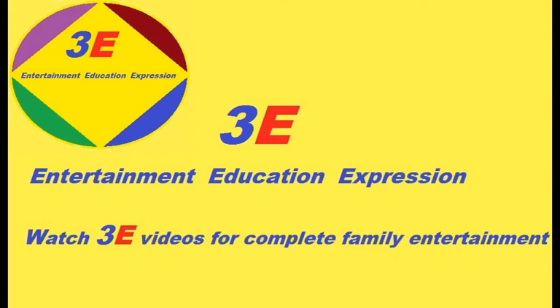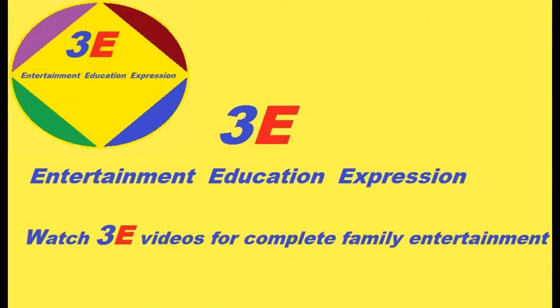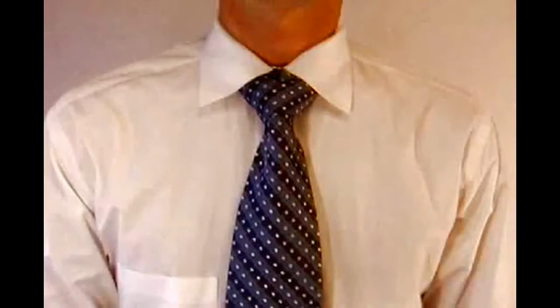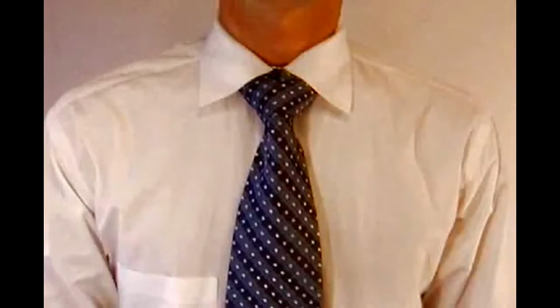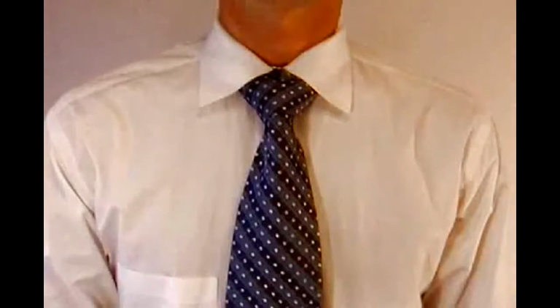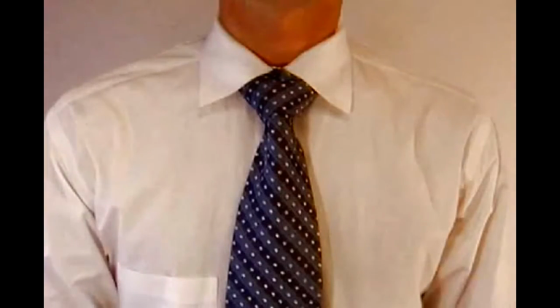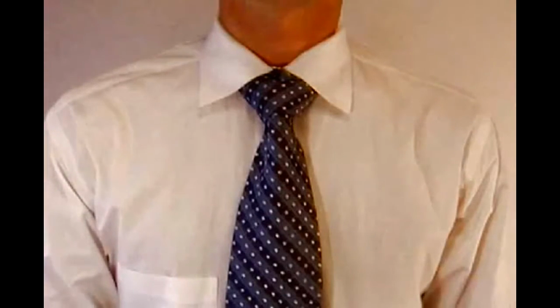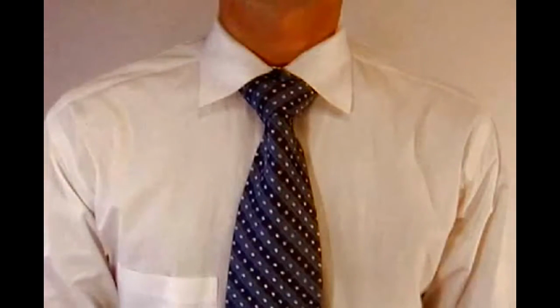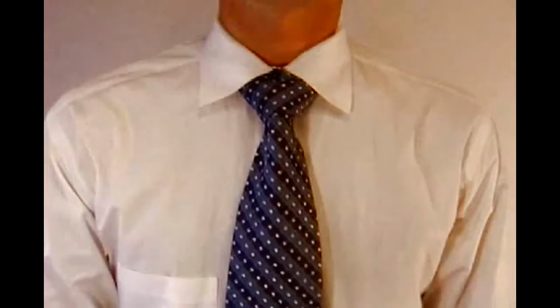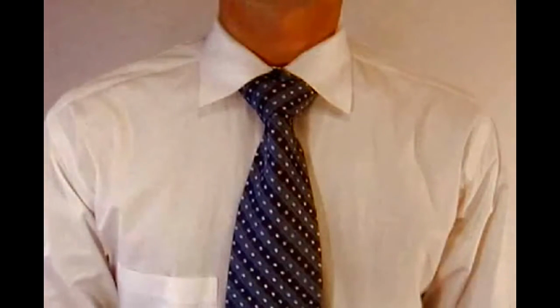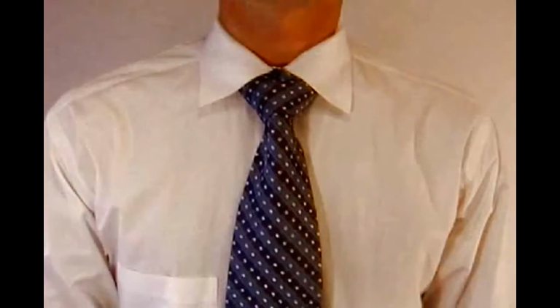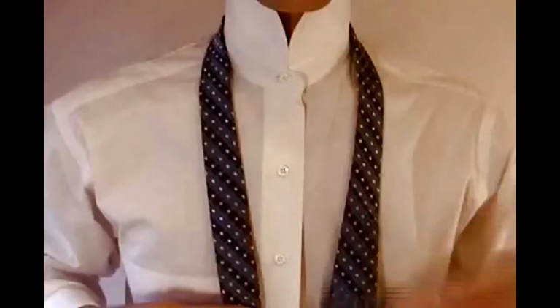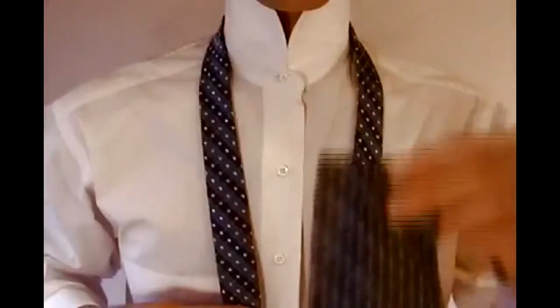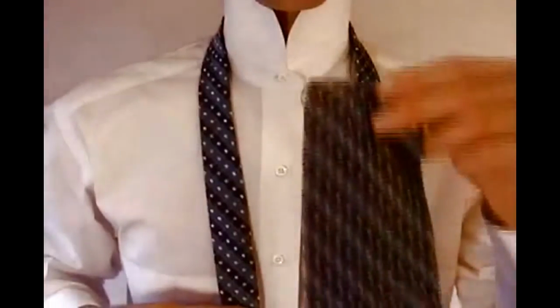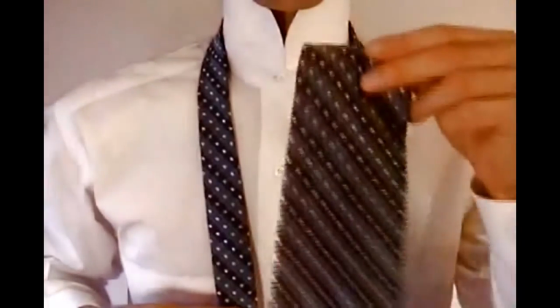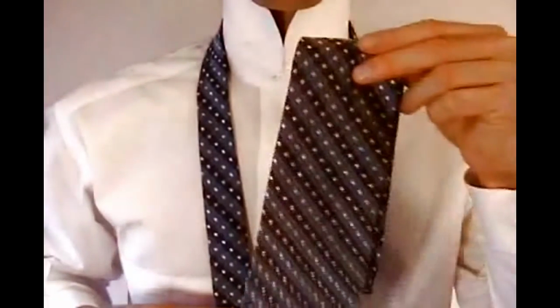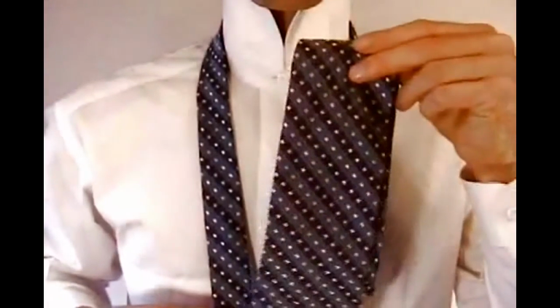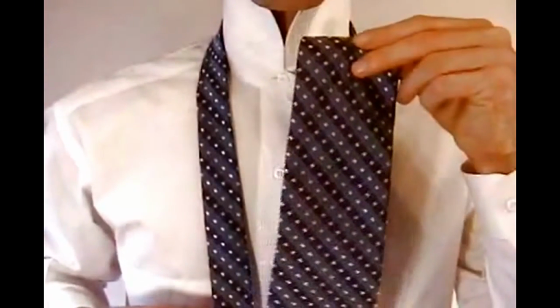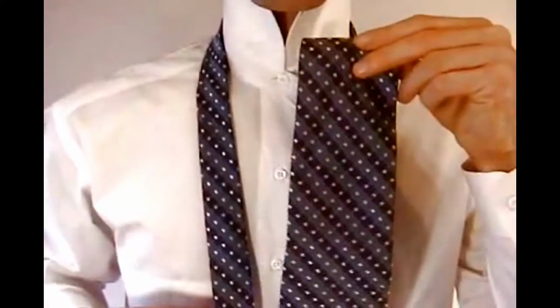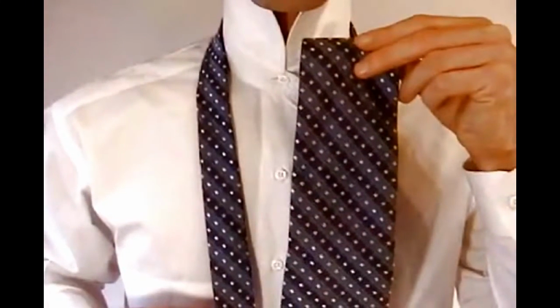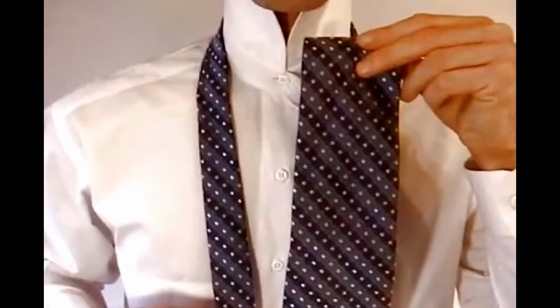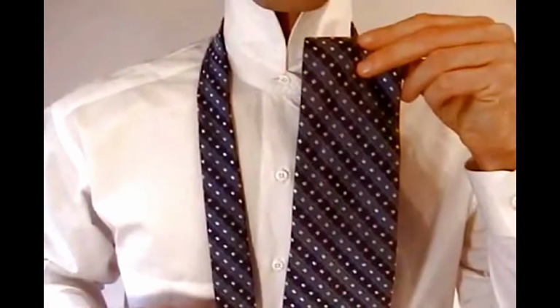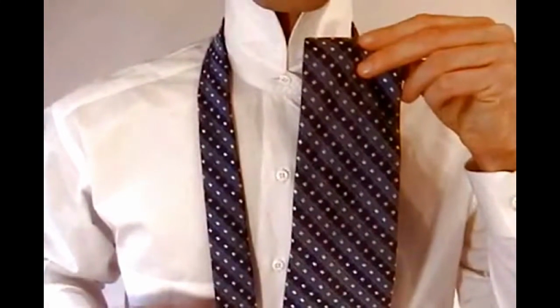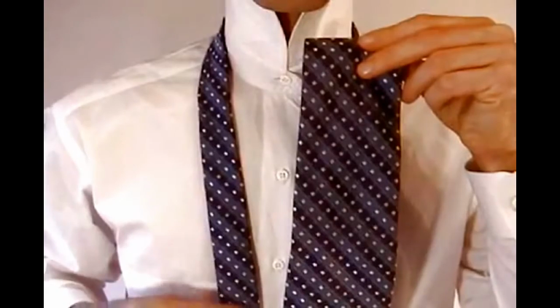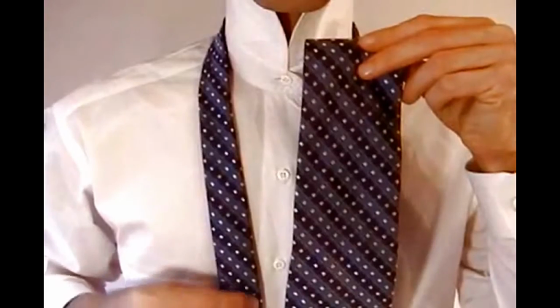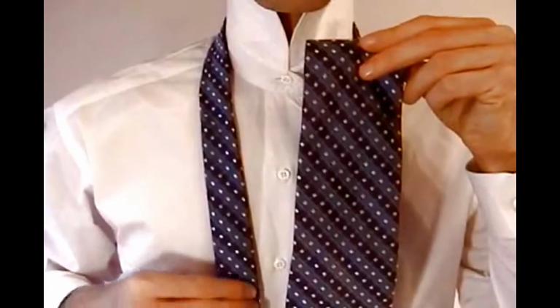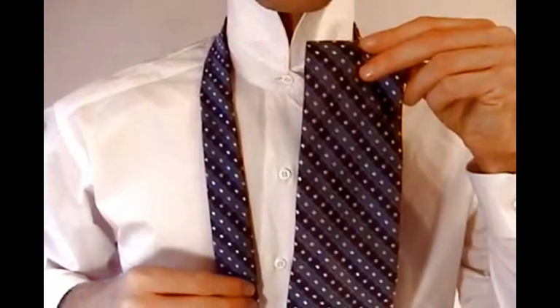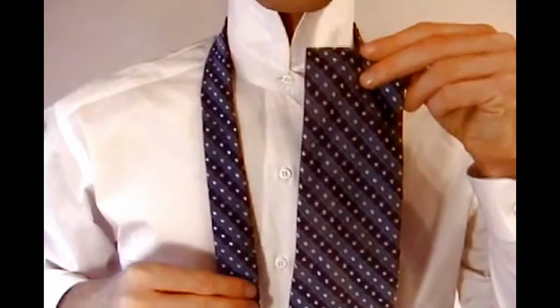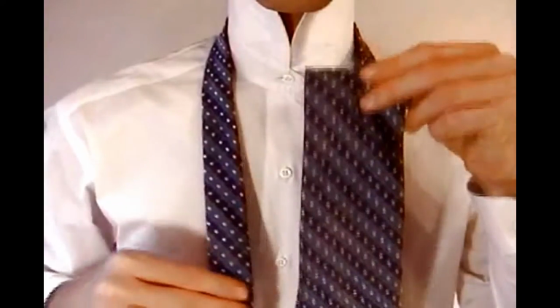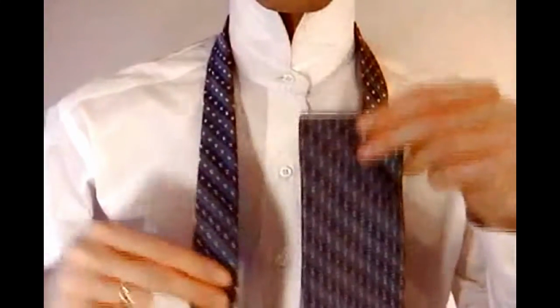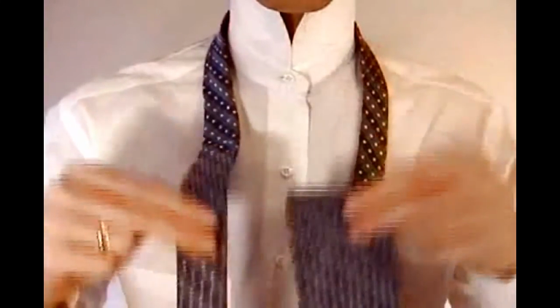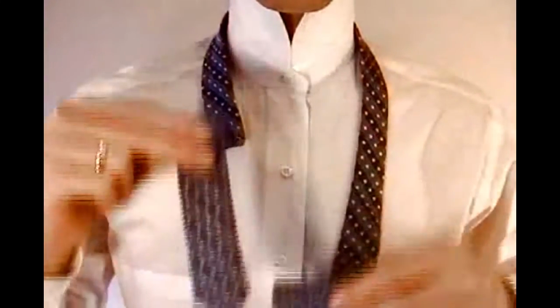This is the full Windsor knot. Start by grabbing the wide end of the tie in your right hand and the narrow end in your left hand.